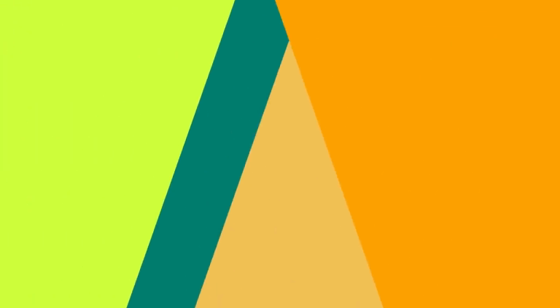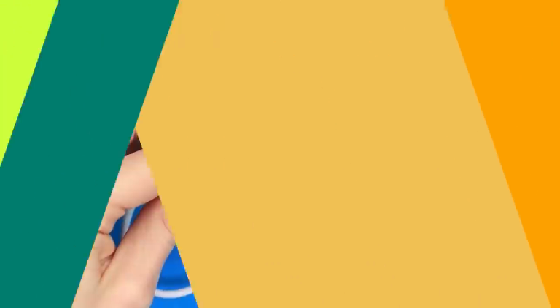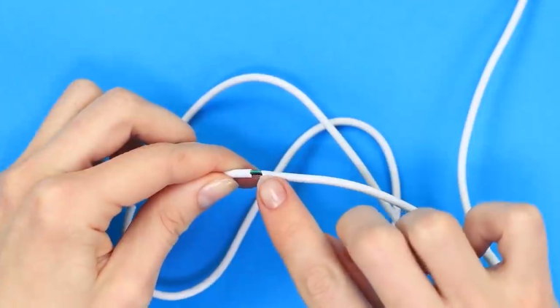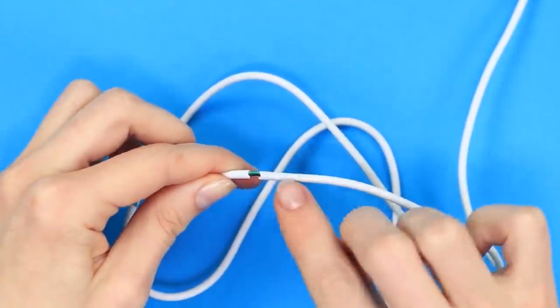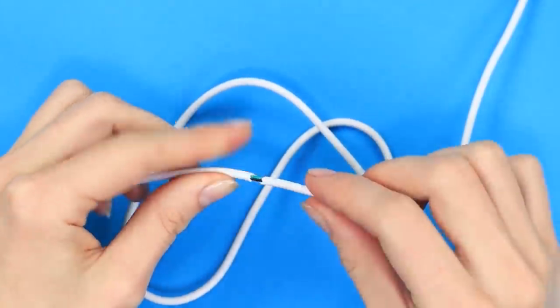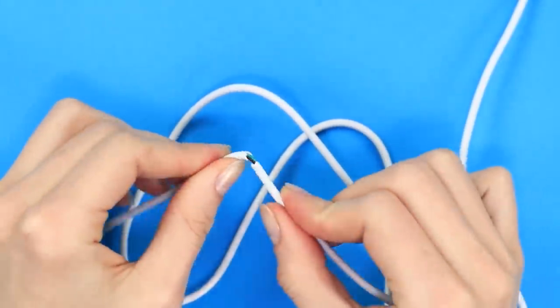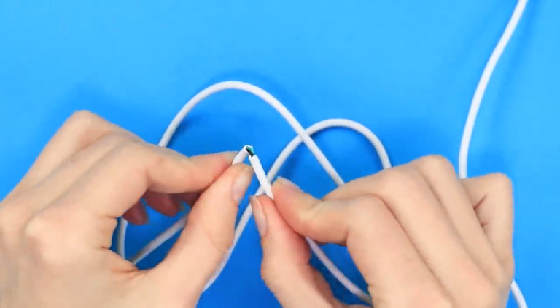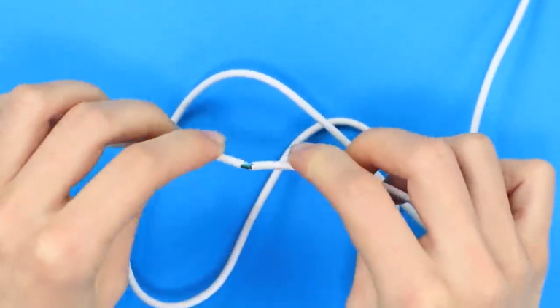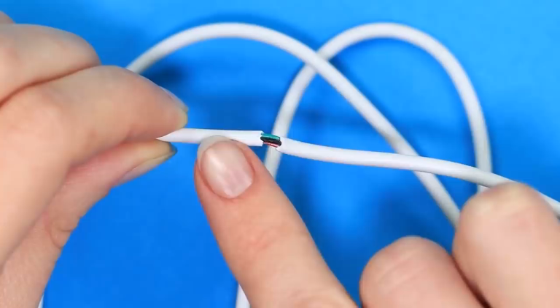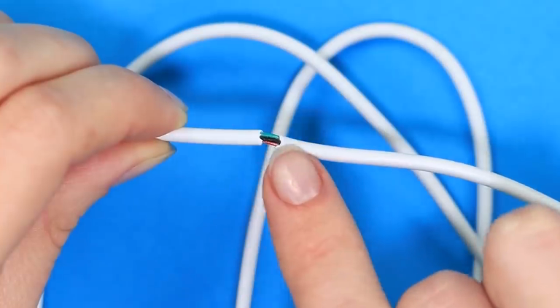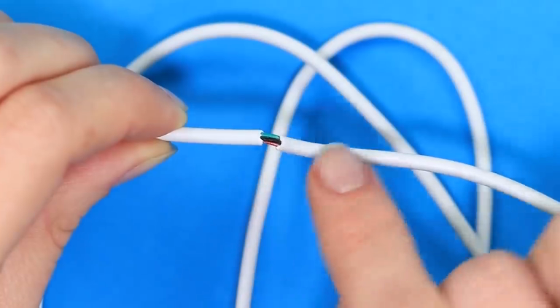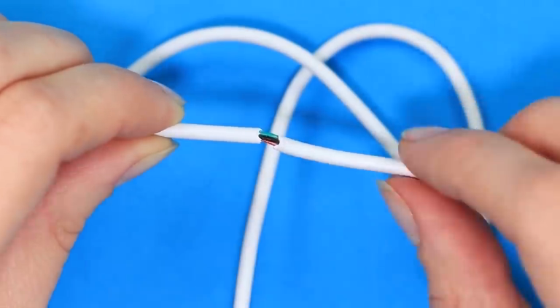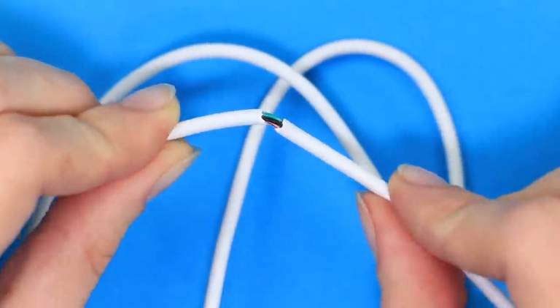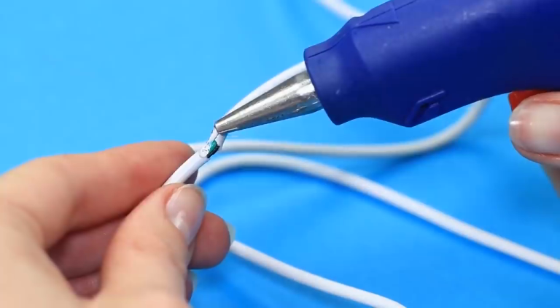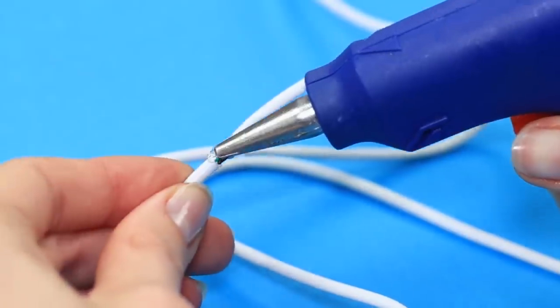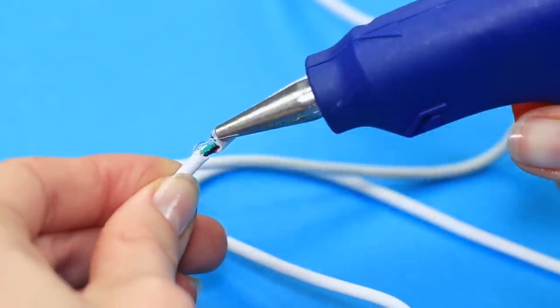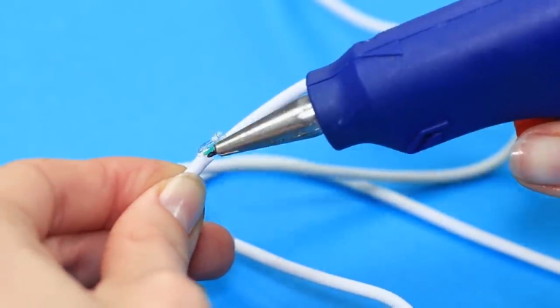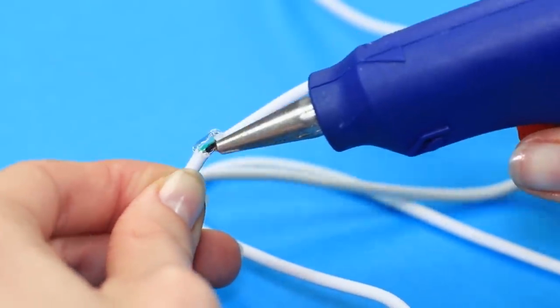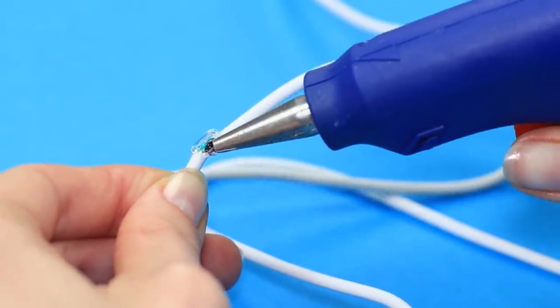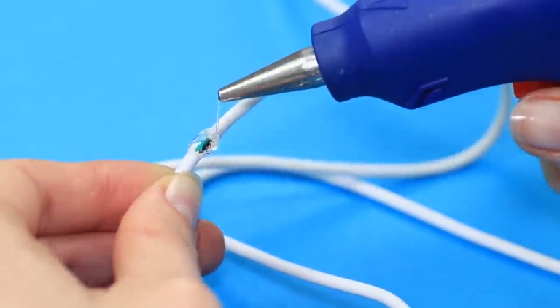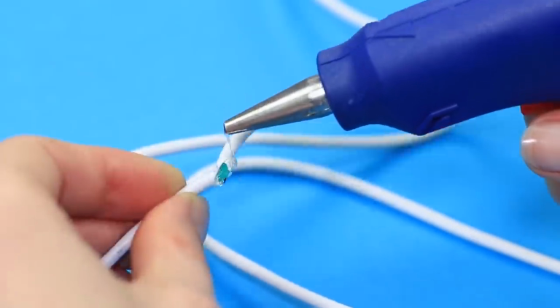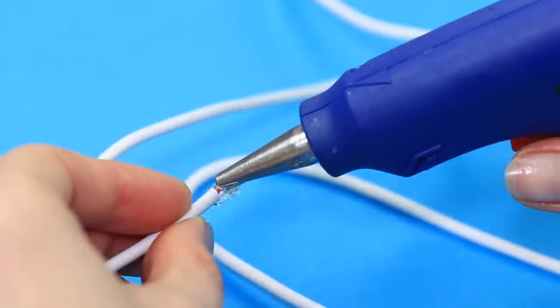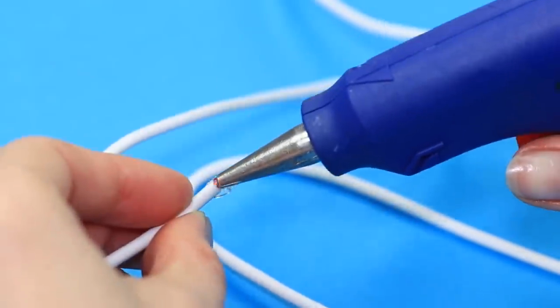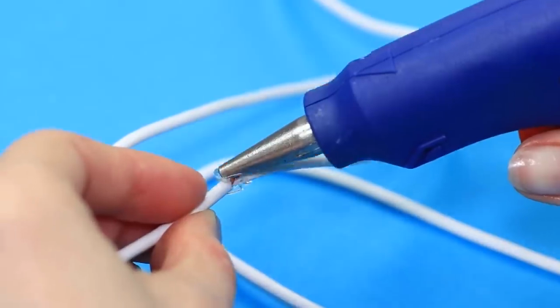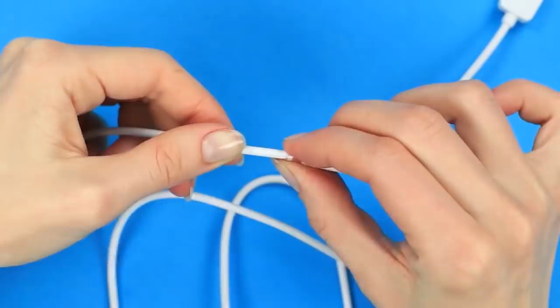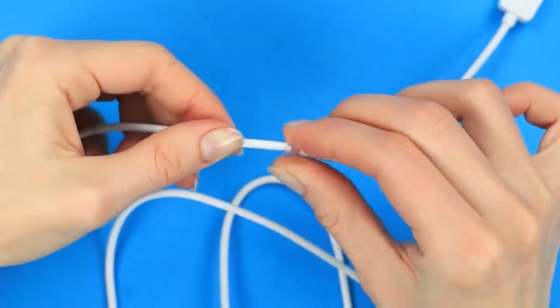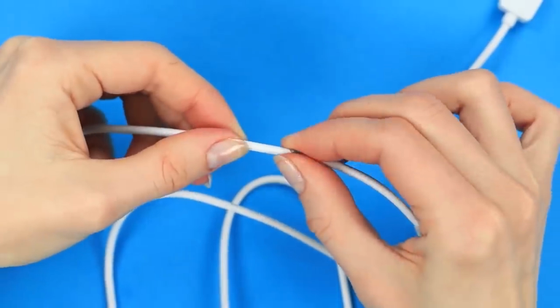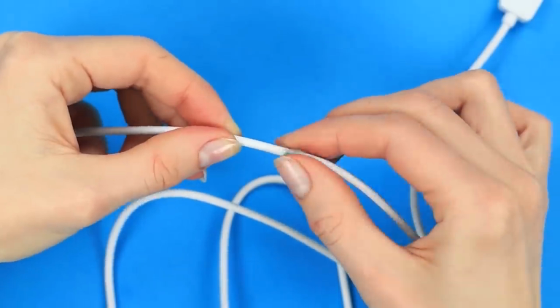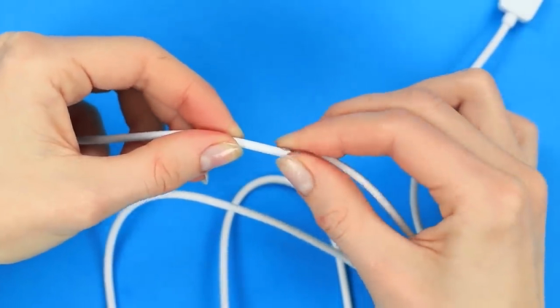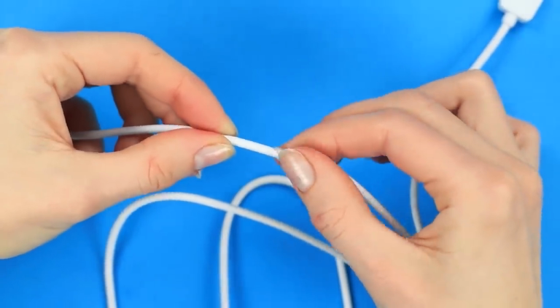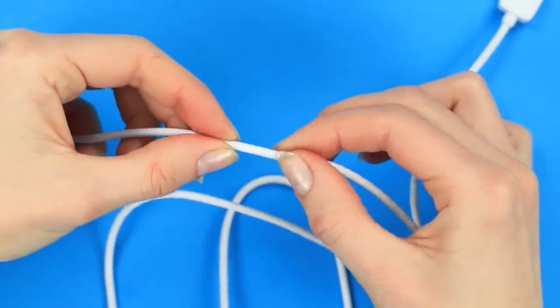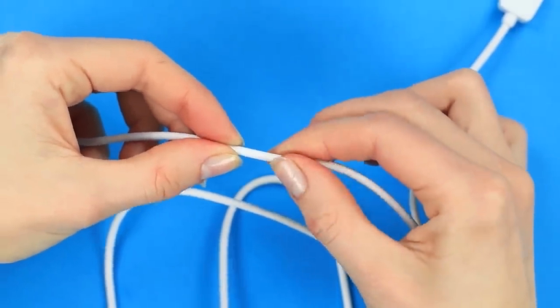Do you have a bare wire? It's not safe to use it! The hot glue pistol comes to the rescue — carefully cover the damaged area with hot glue. Done! The wire is insulated and saved!